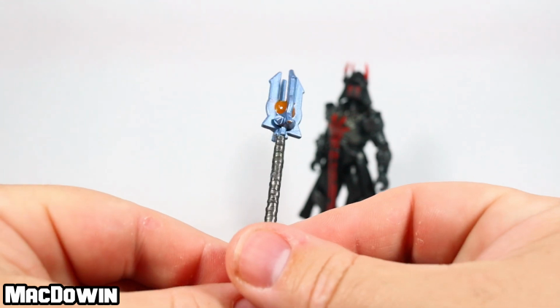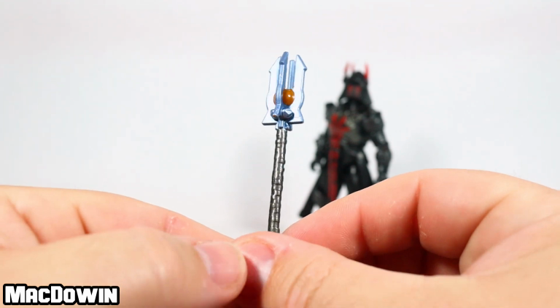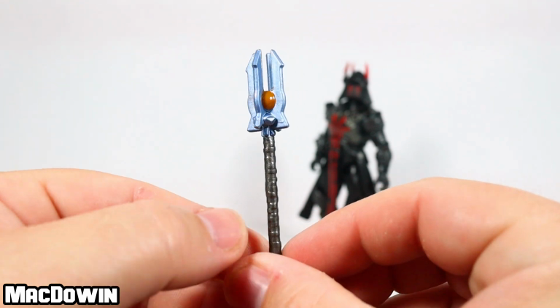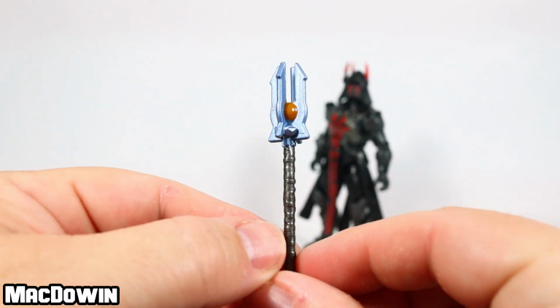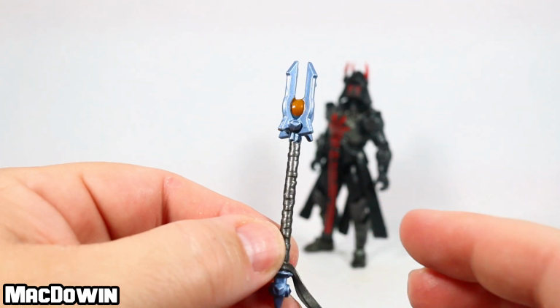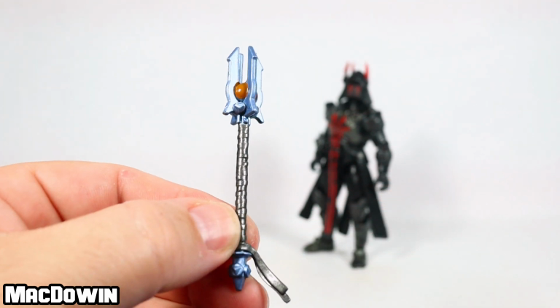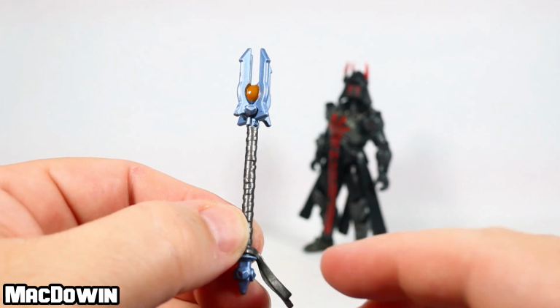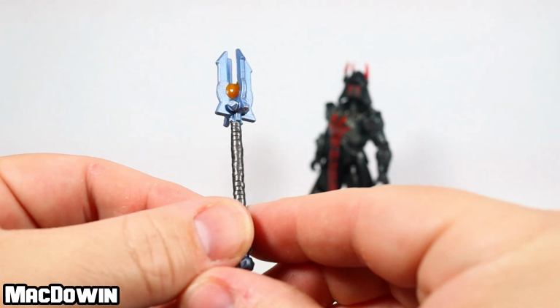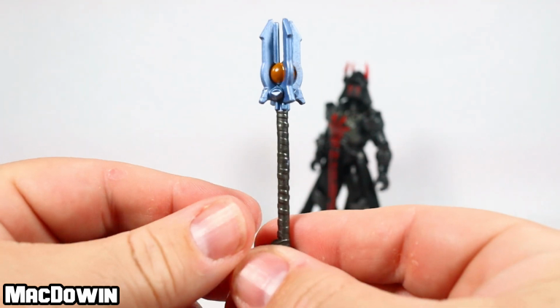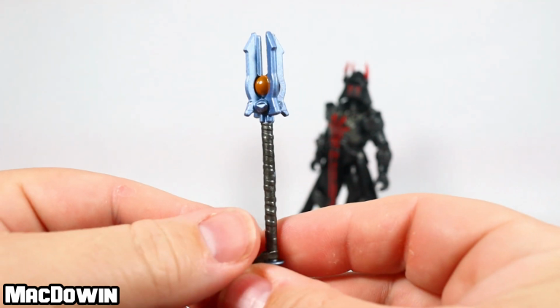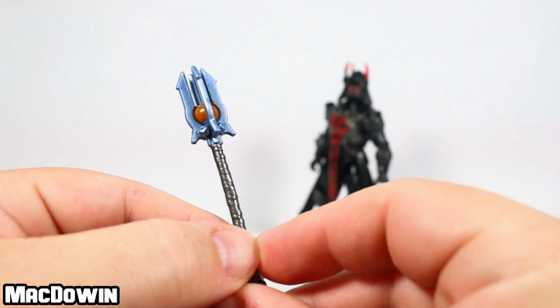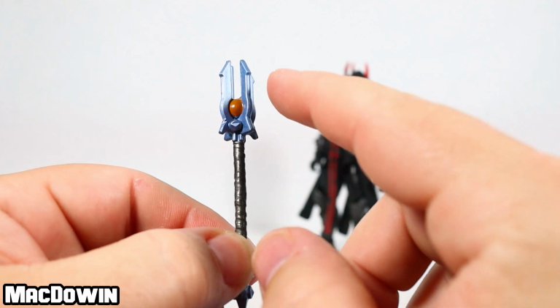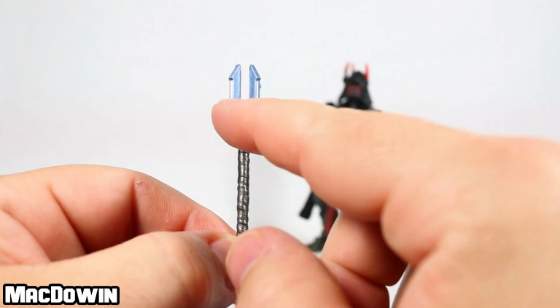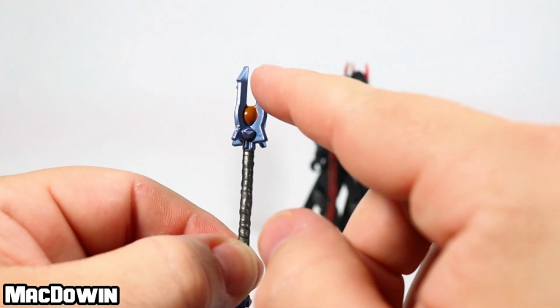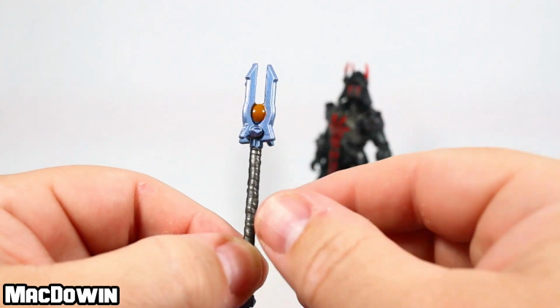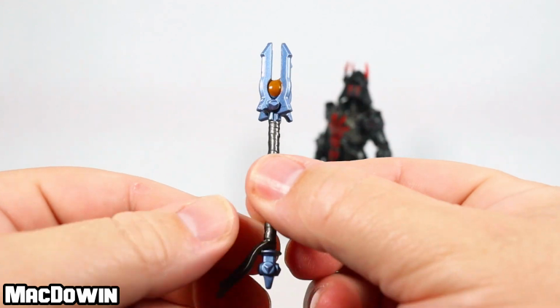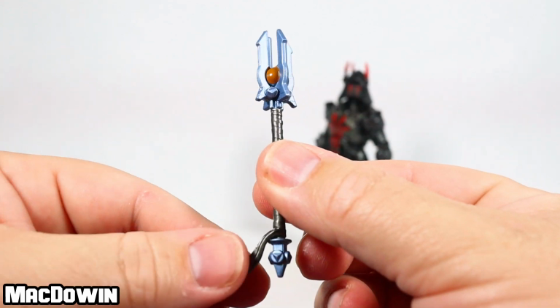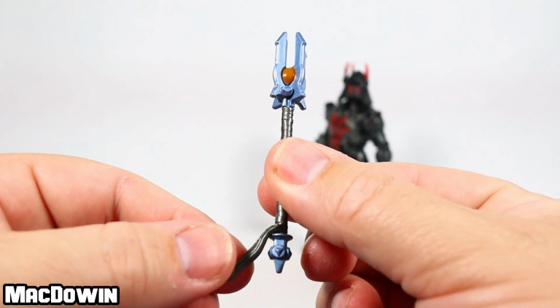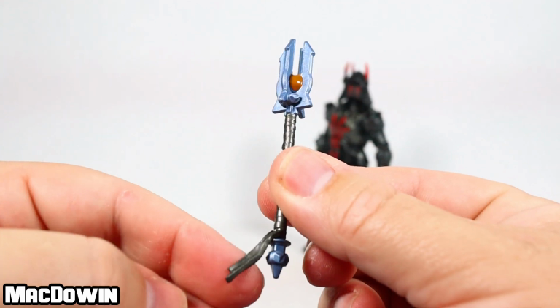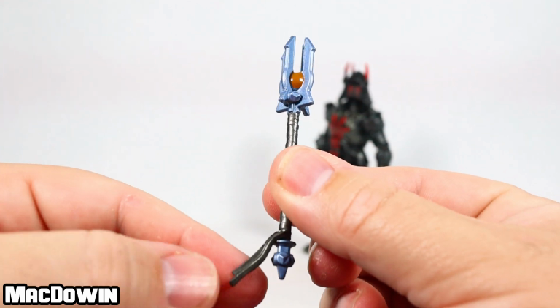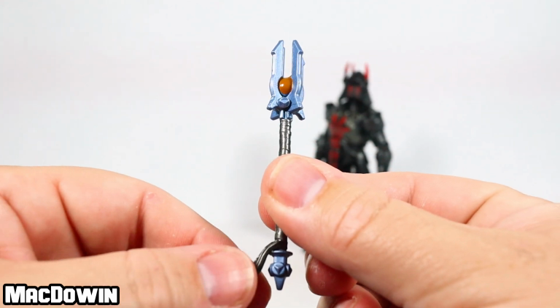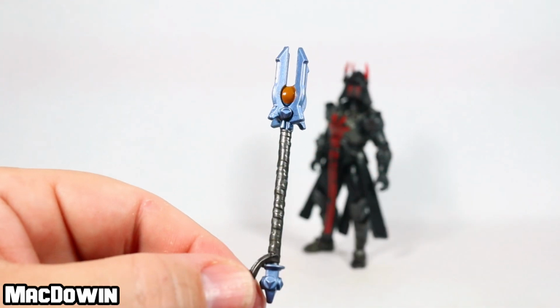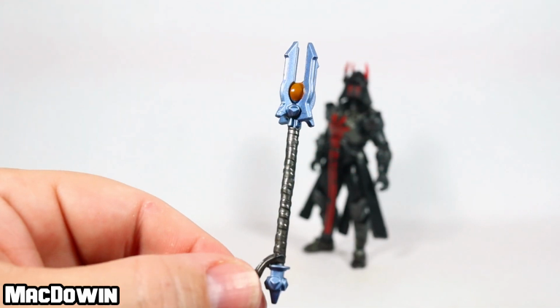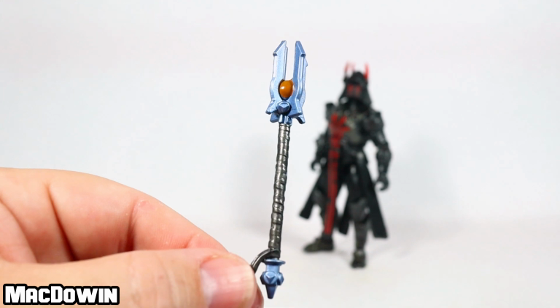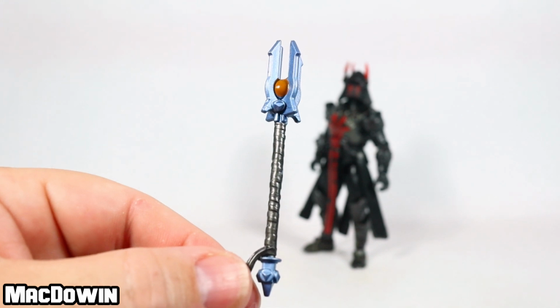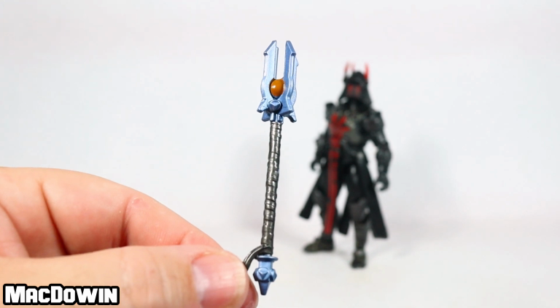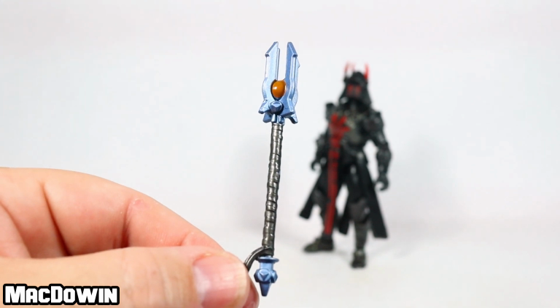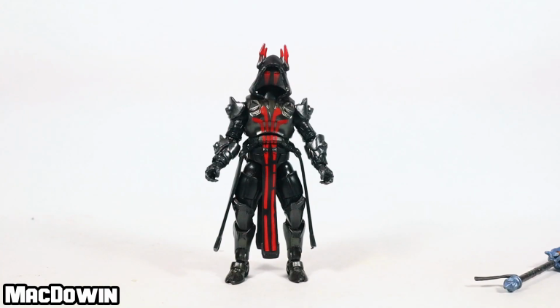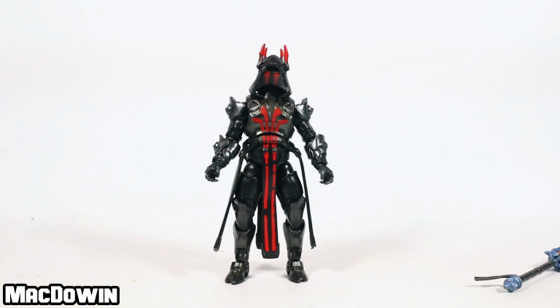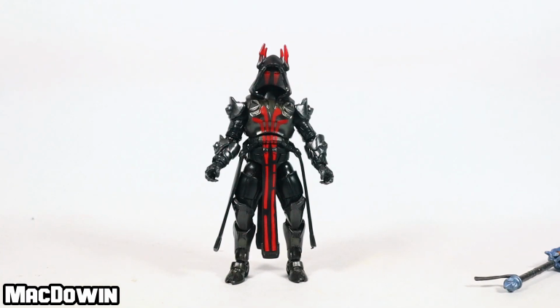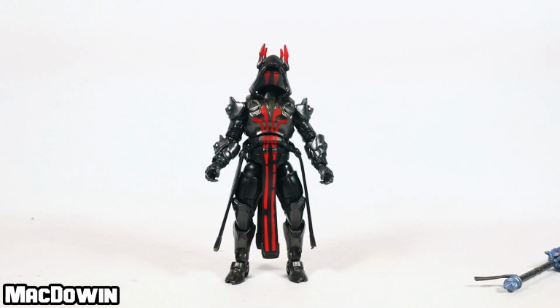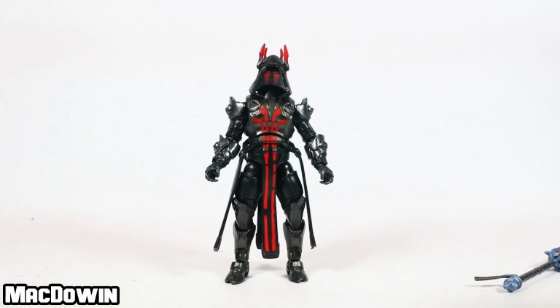He comes with the ice scepter harvesting tool — we've seen this one before and it looks pretty much the same. The only difference is that the coloring is just a little bit different, but other than that, yep, we've seen this before.